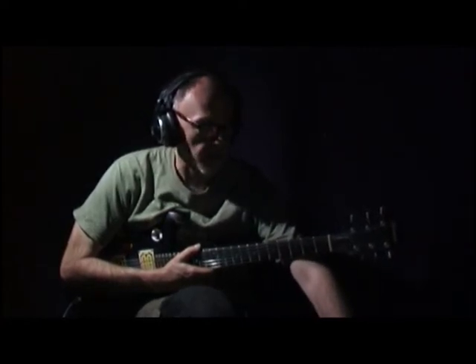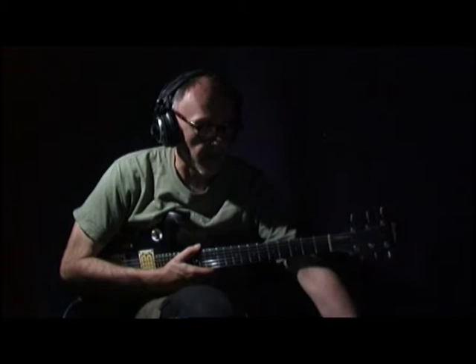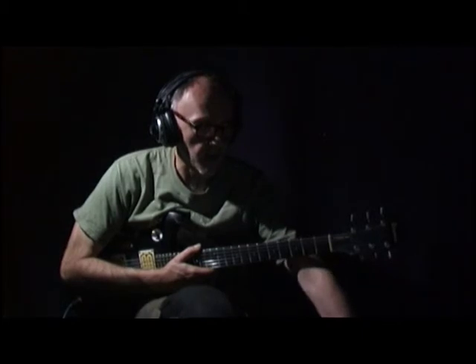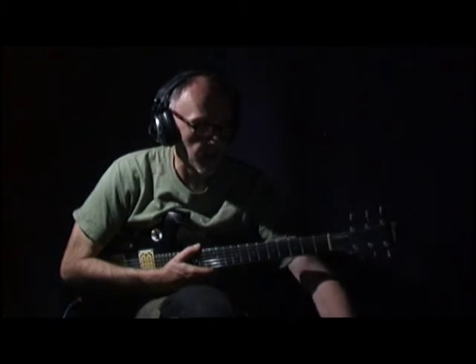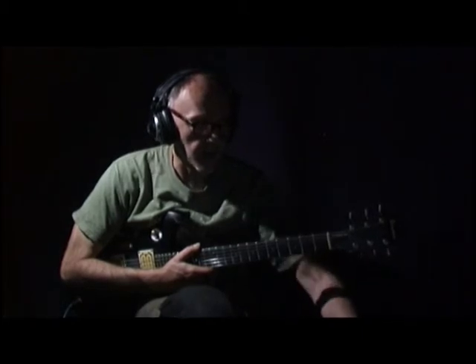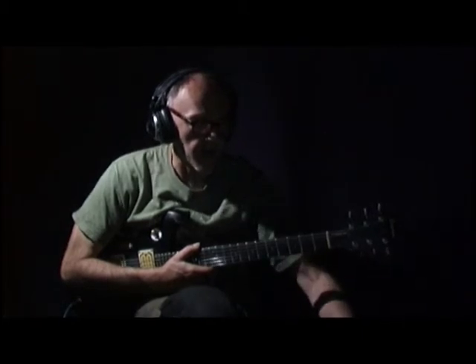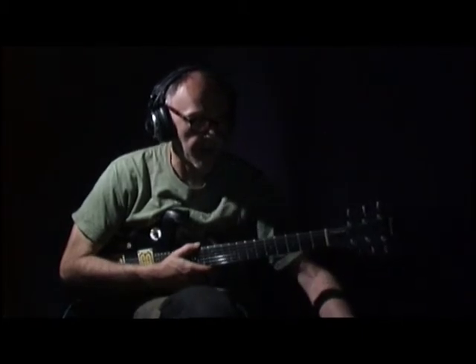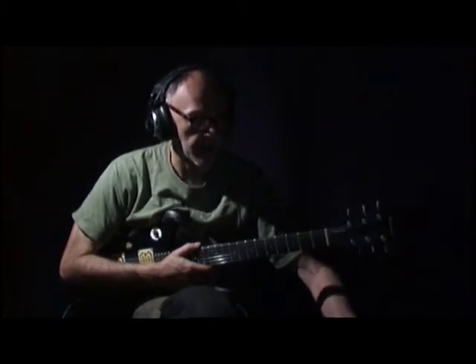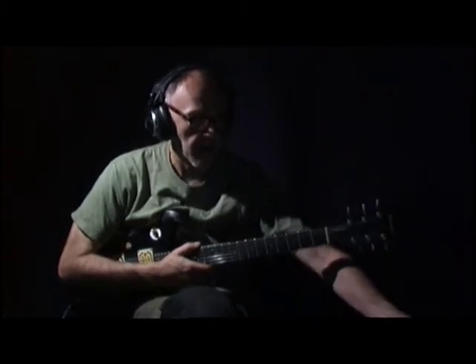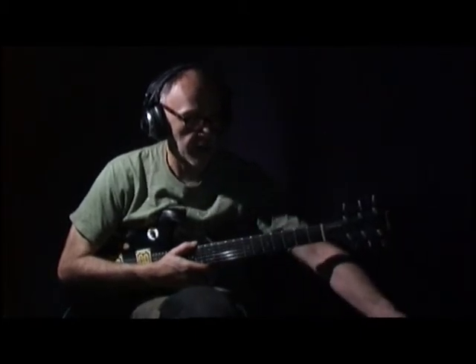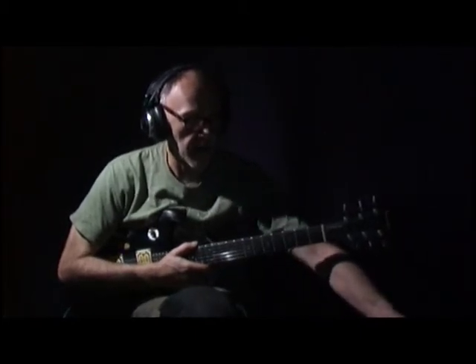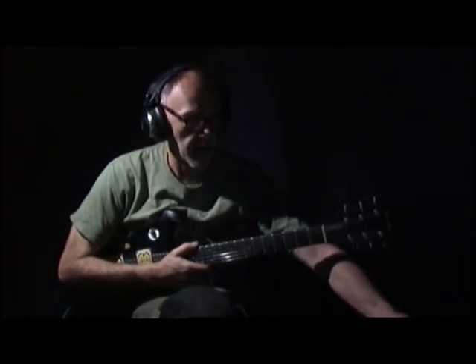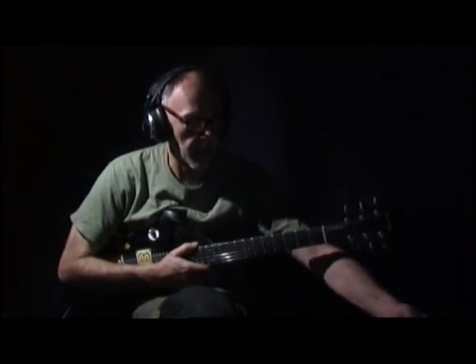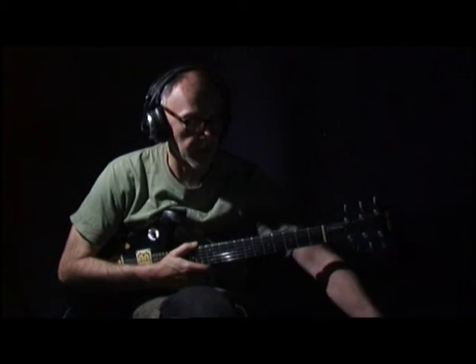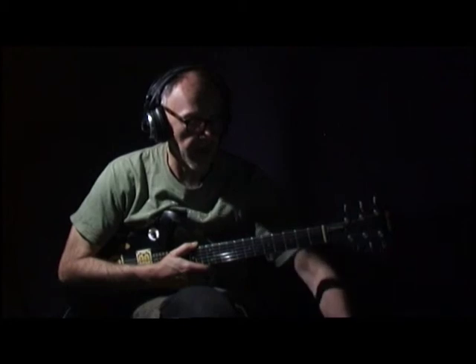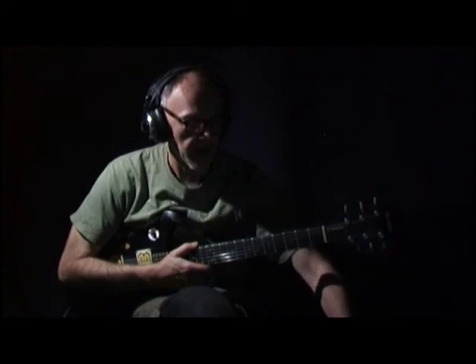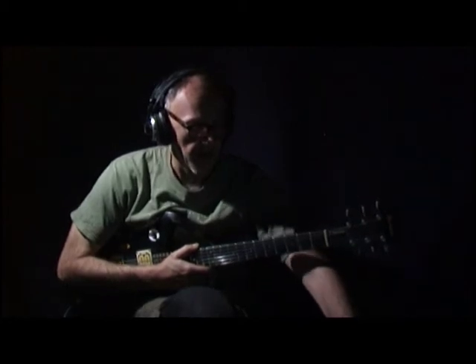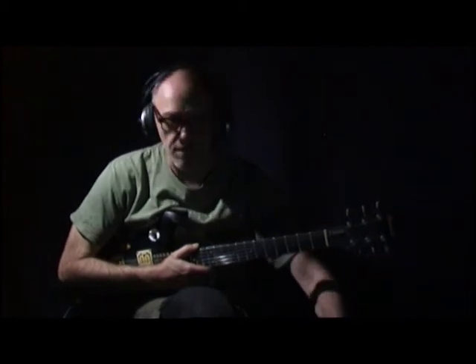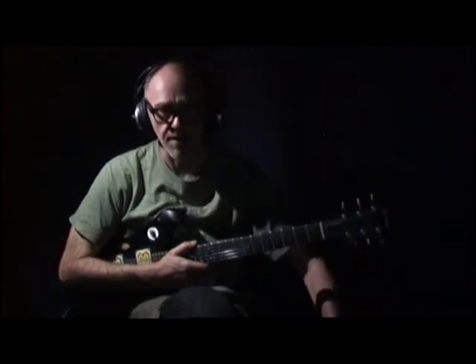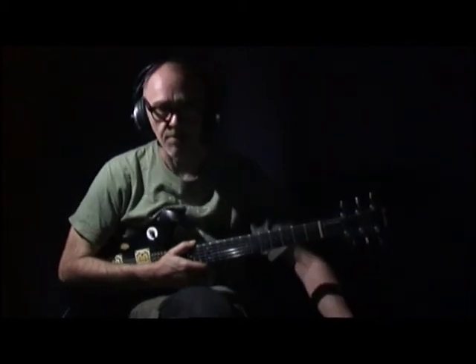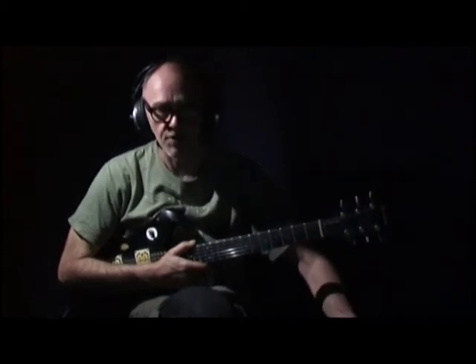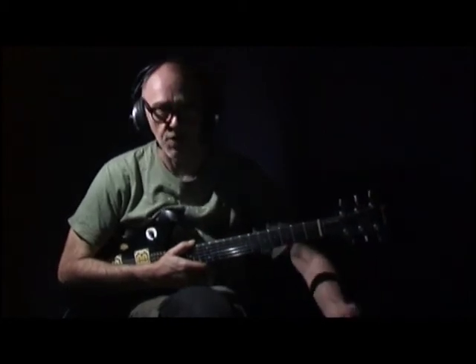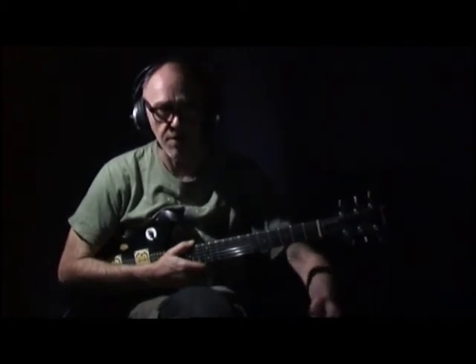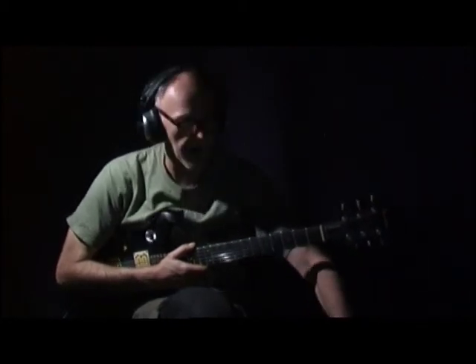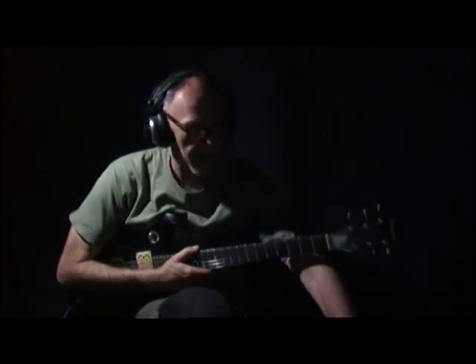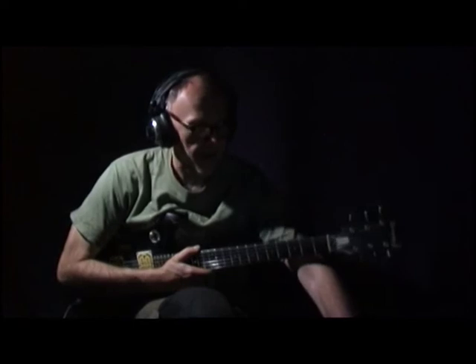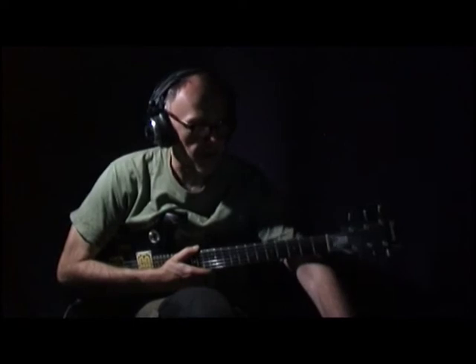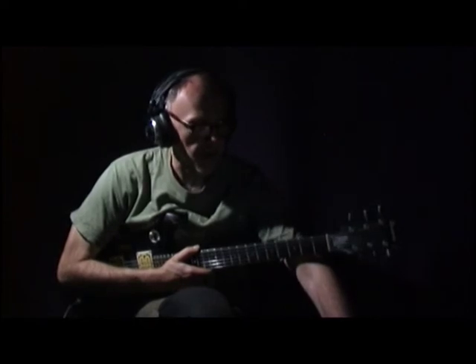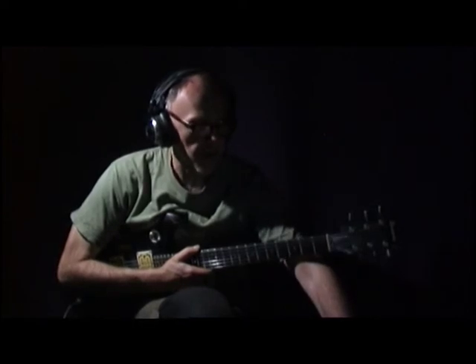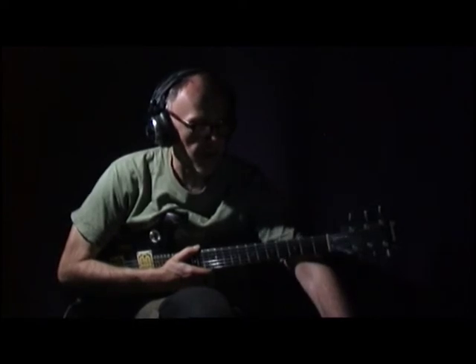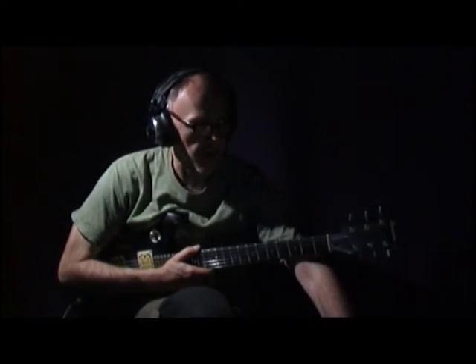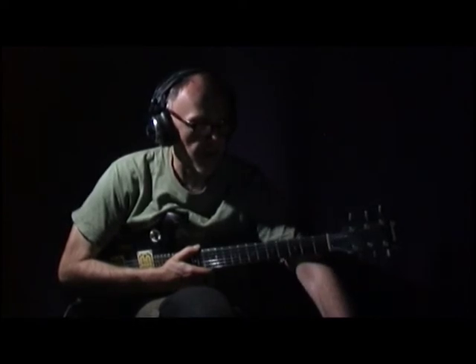I'm recording all the audio here for this. As you can see, my voice is in there. I don't sing, but this is just so I can give a good recording into the video.